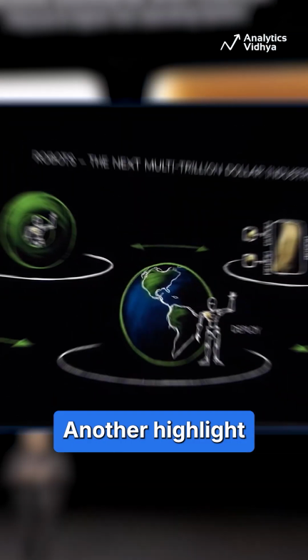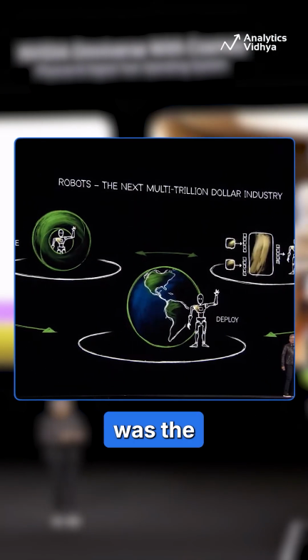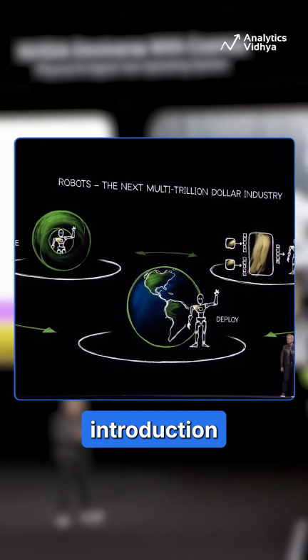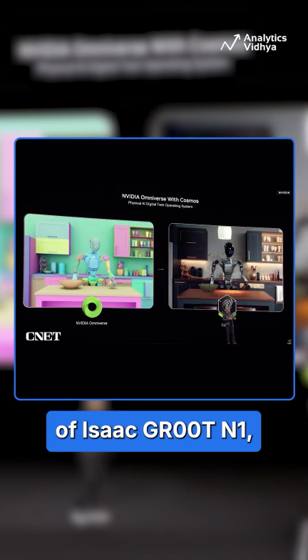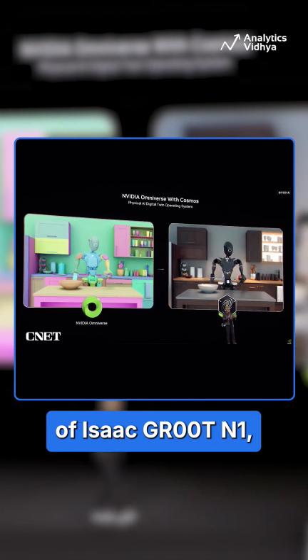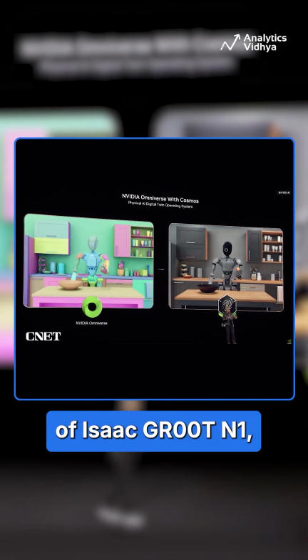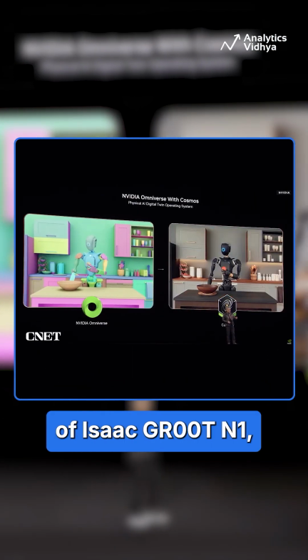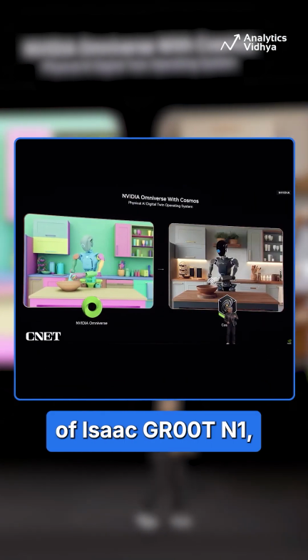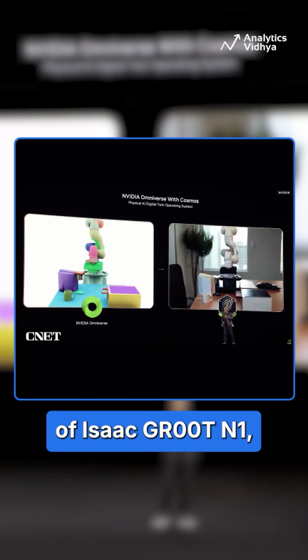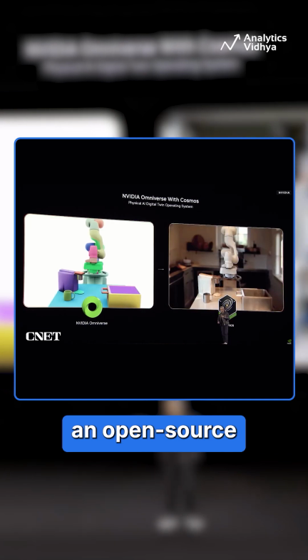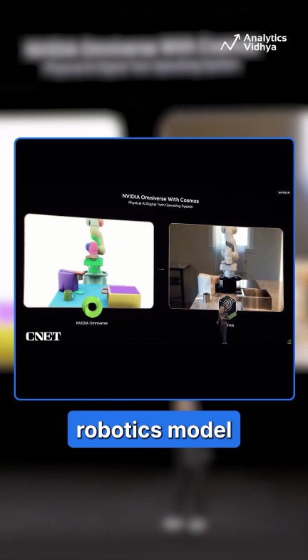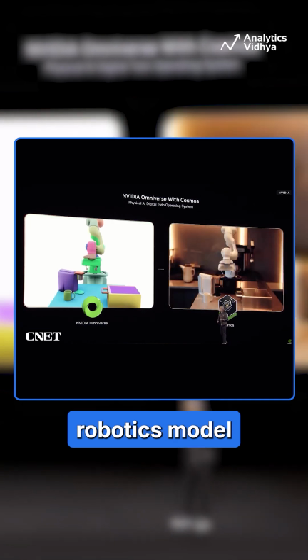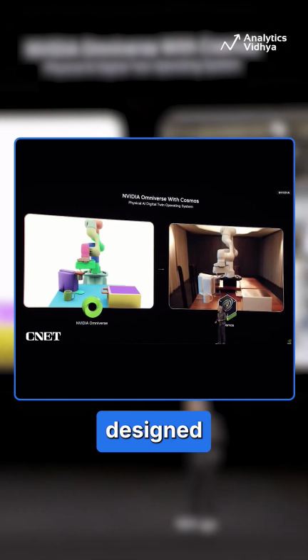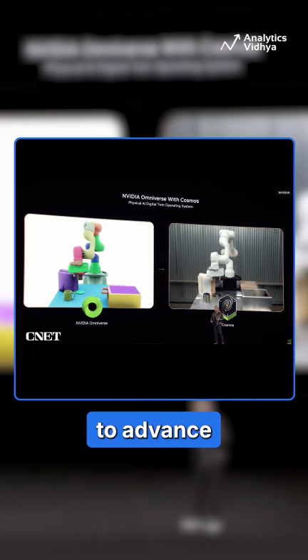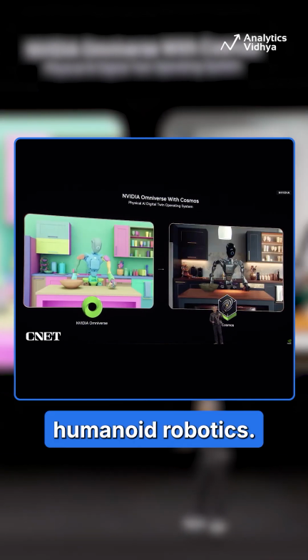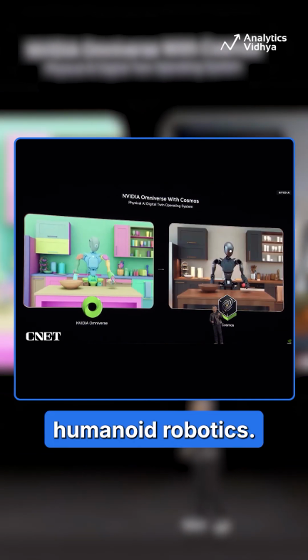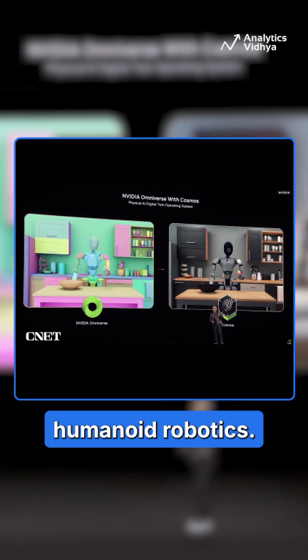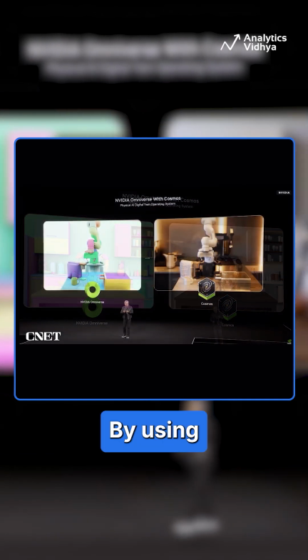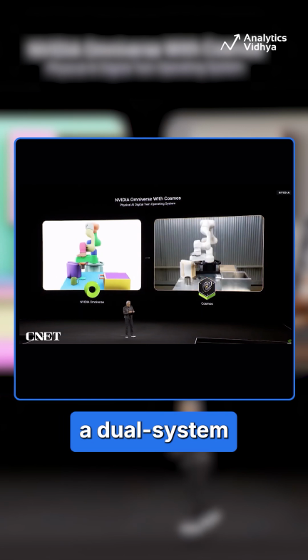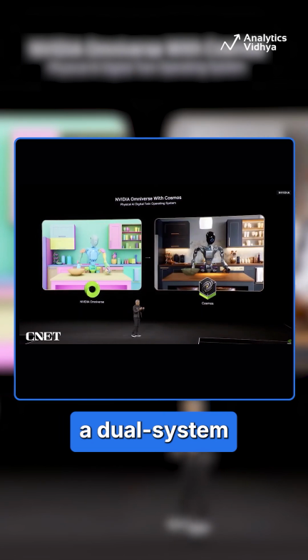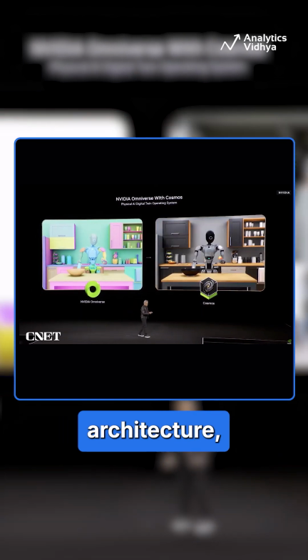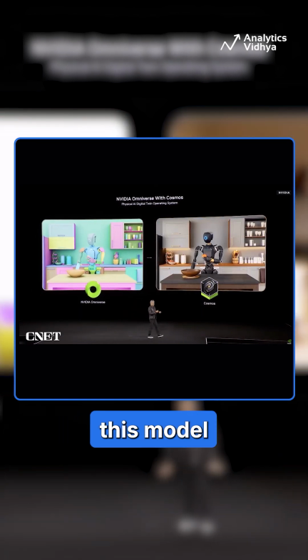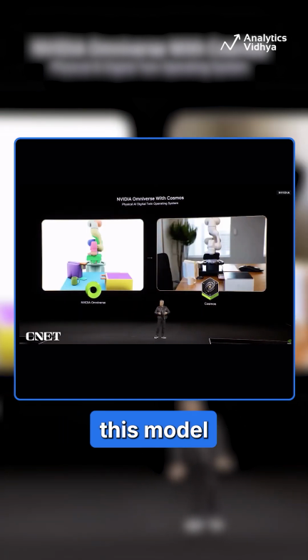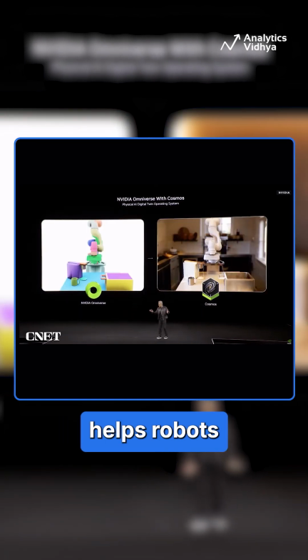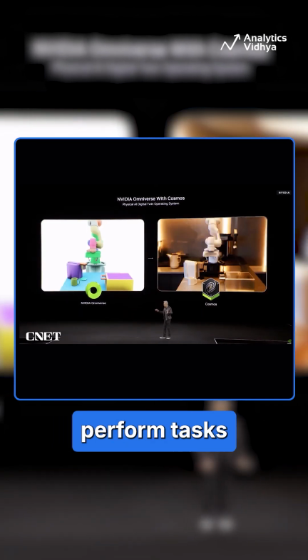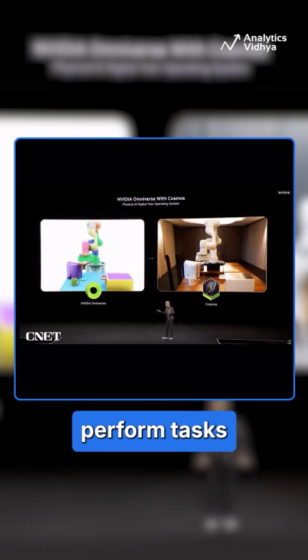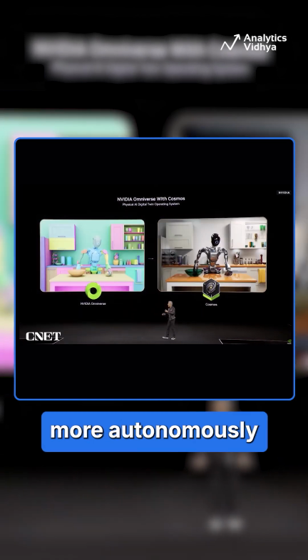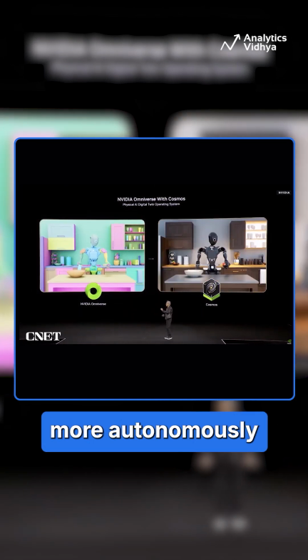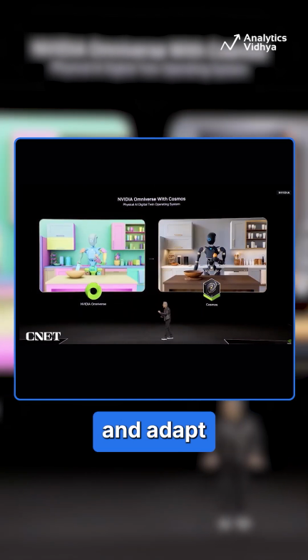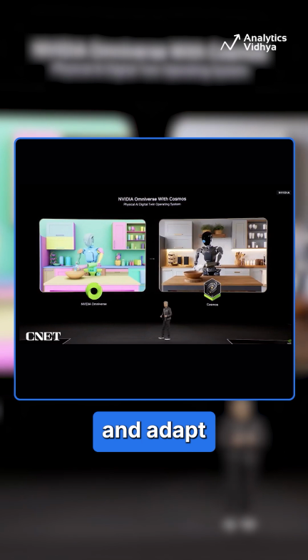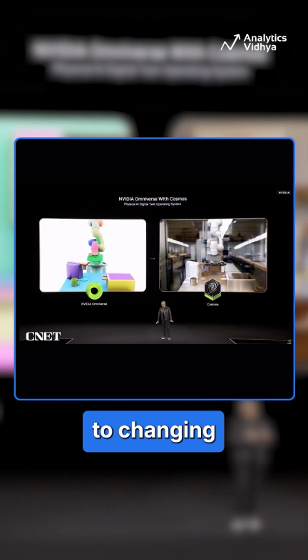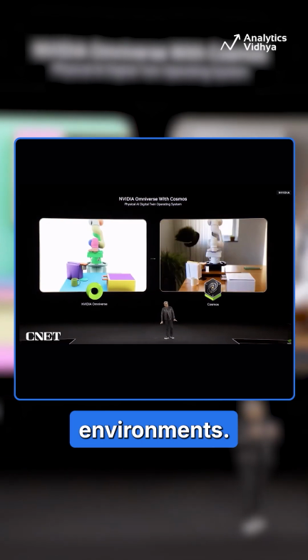Another highlight was the introduction of Isaac GR00T N1, an open-source robotics model designed to advance humanoid robotics. By using a dual system architecture, this model helps robots perform tasks more autonomously and adapt to changing environments.